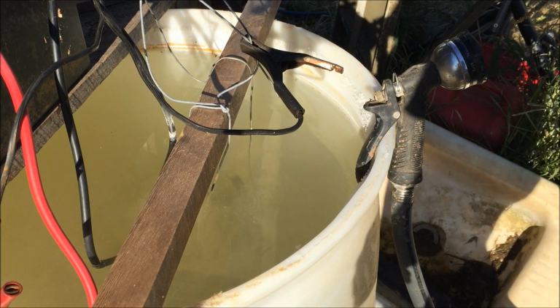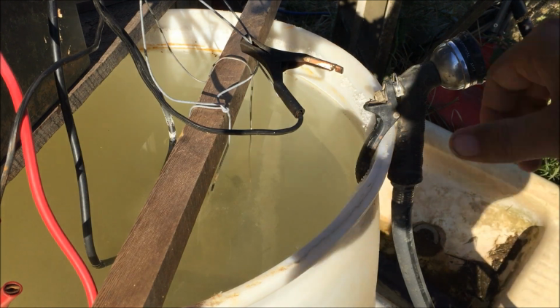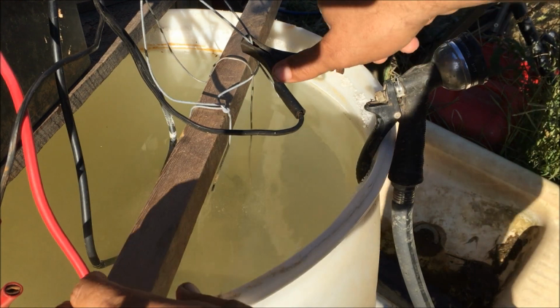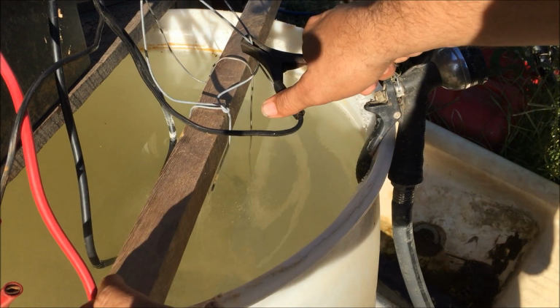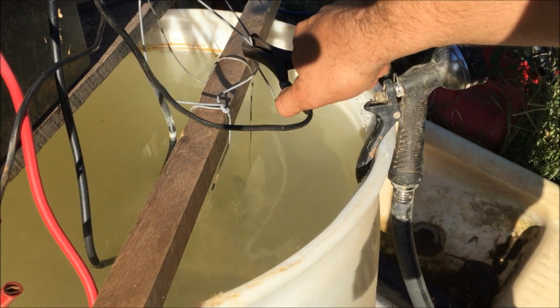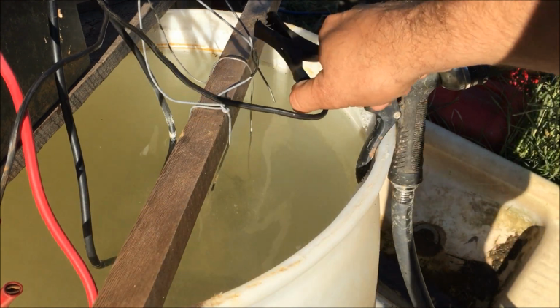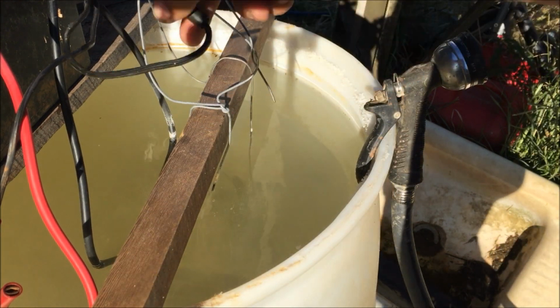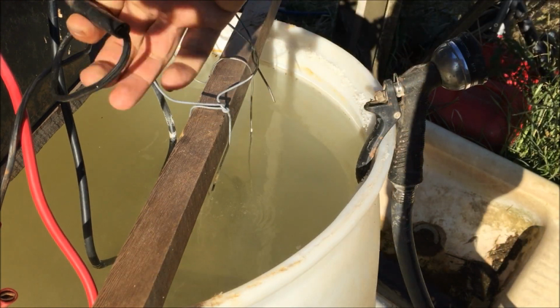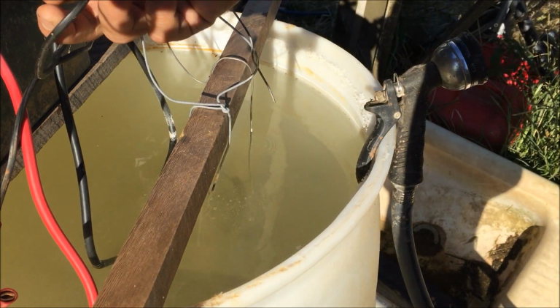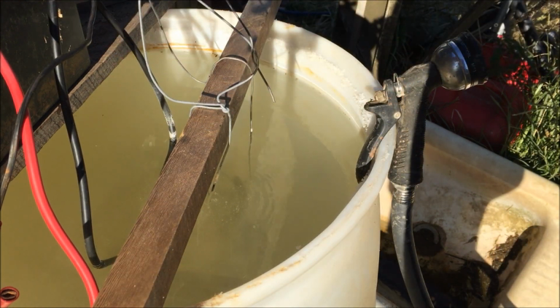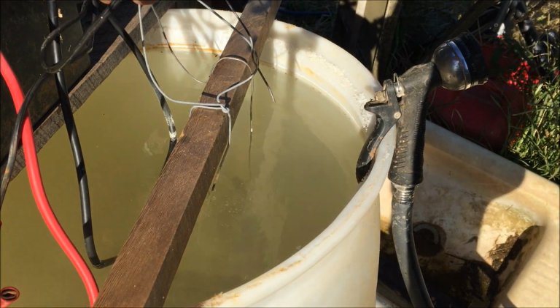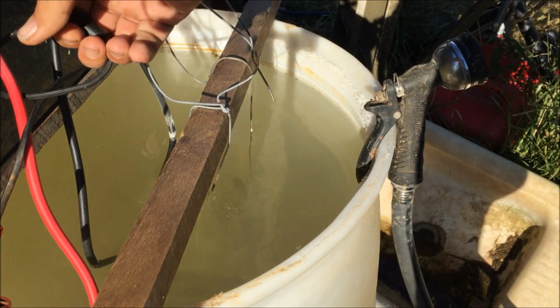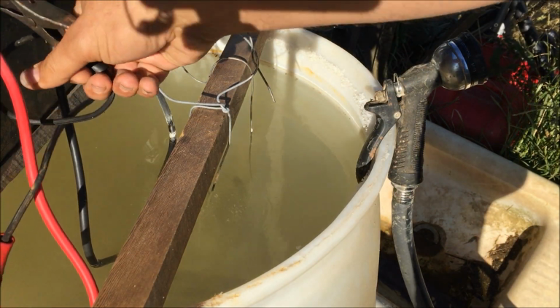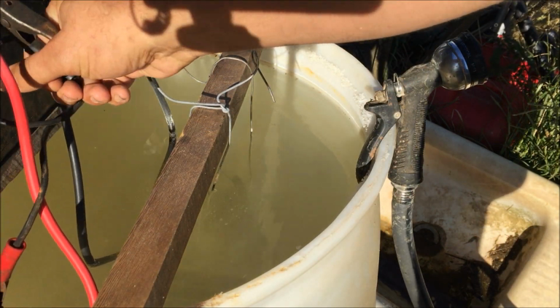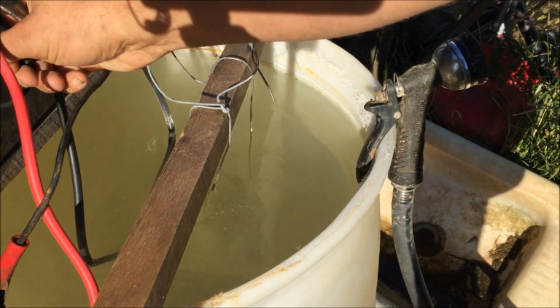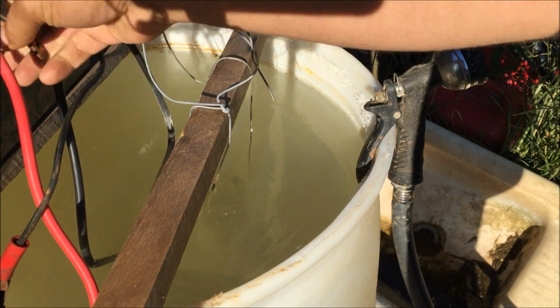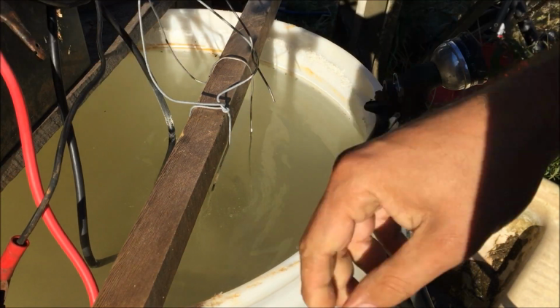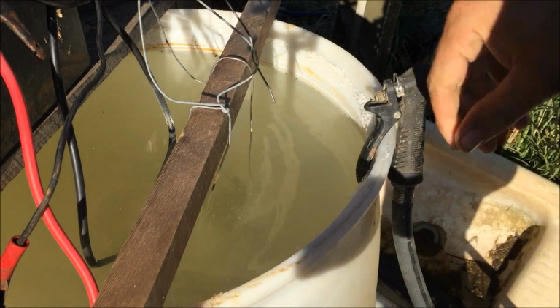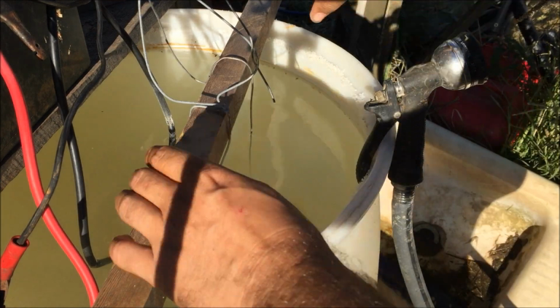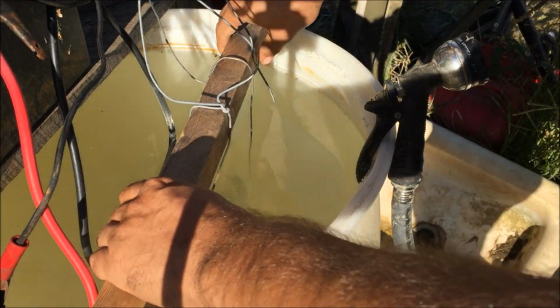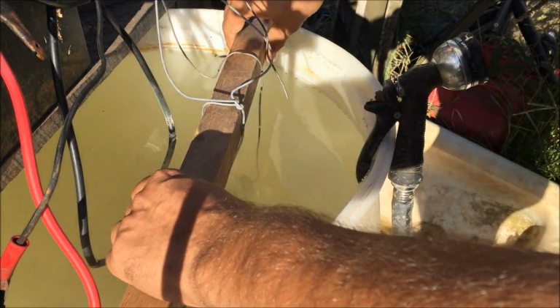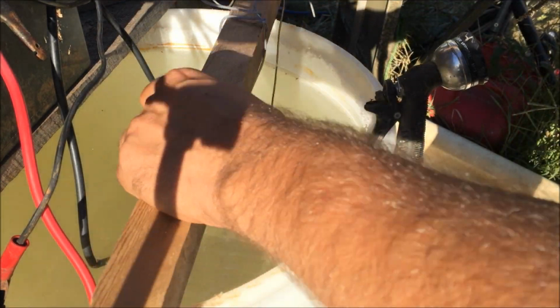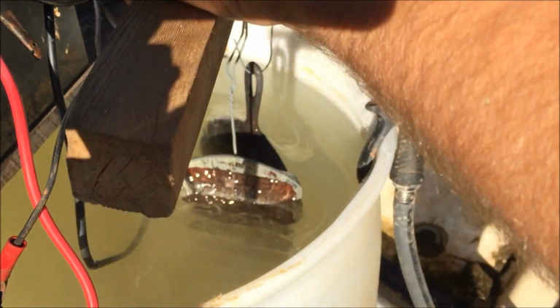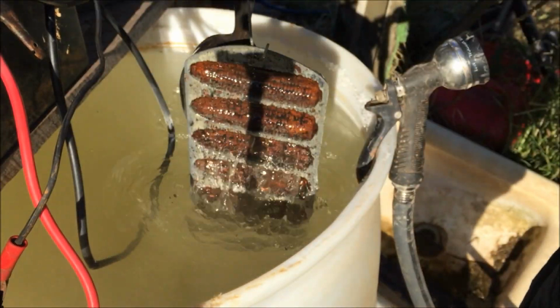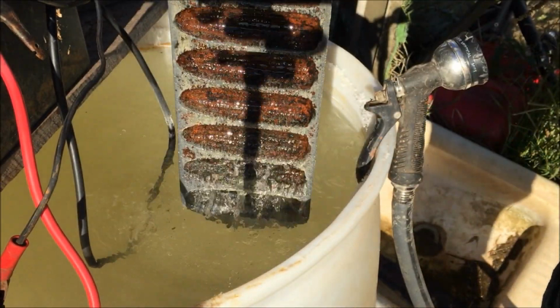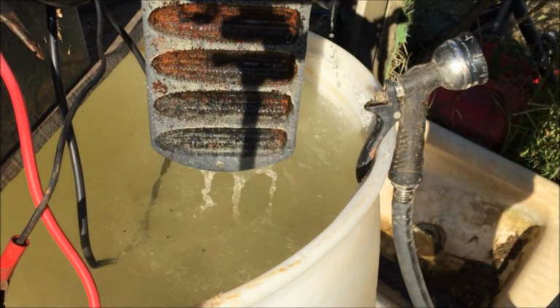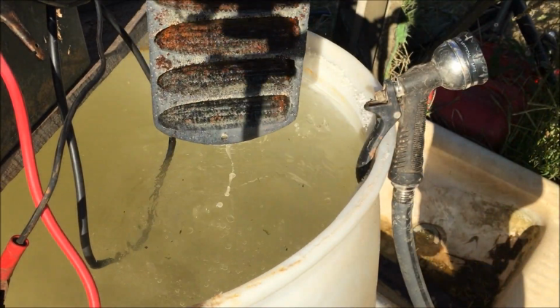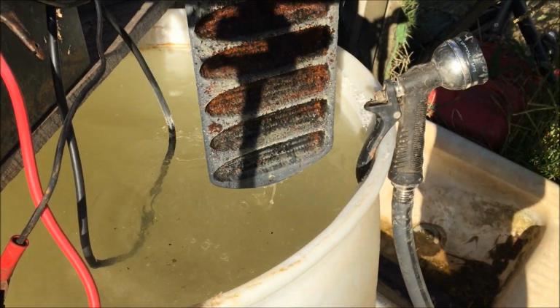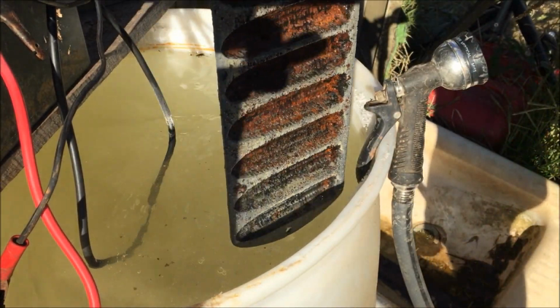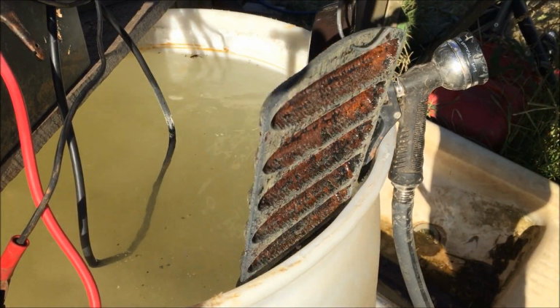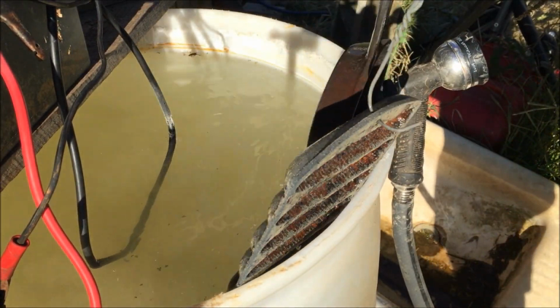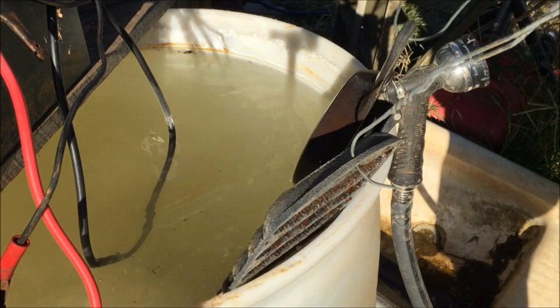All right, so let's go ahead and unhook our negative cable from here and pull our pans out.